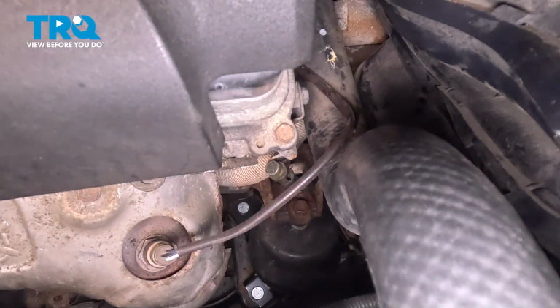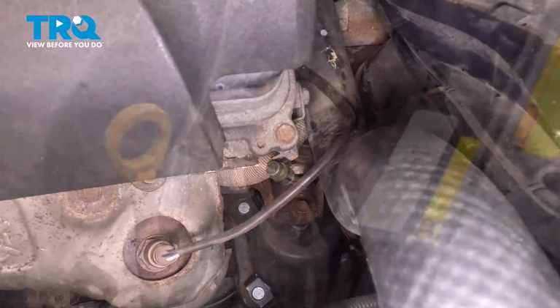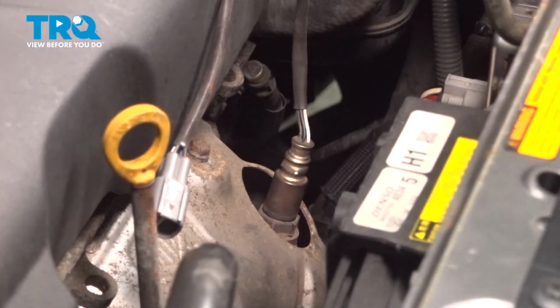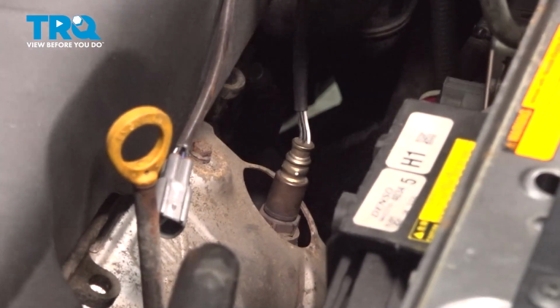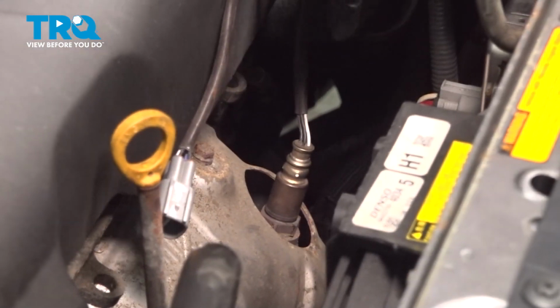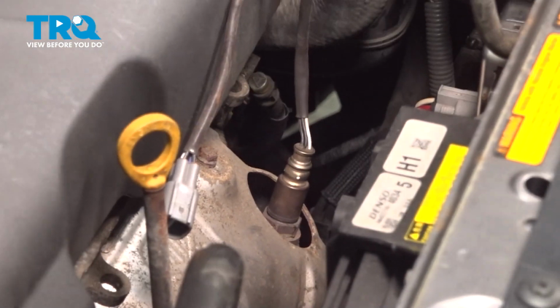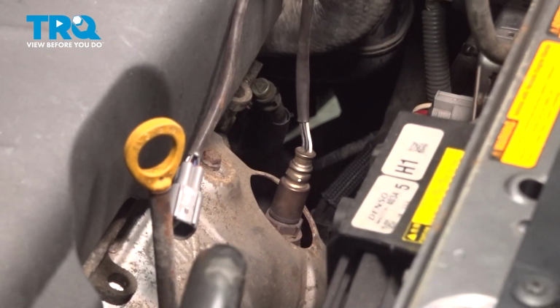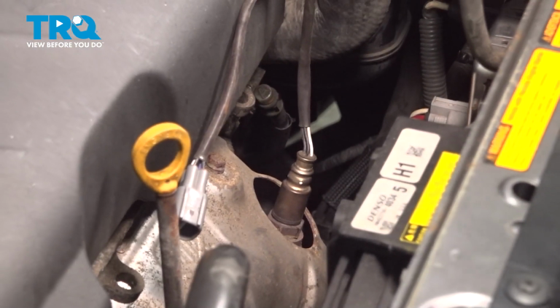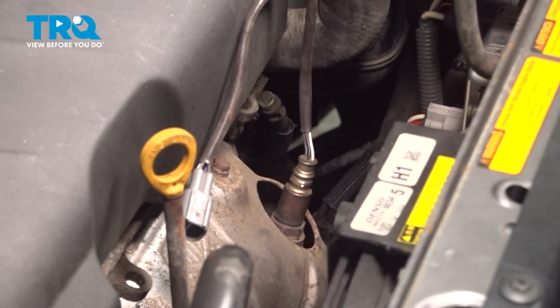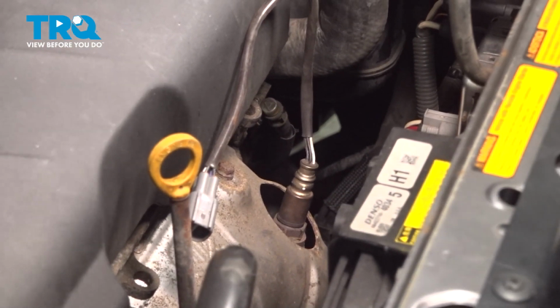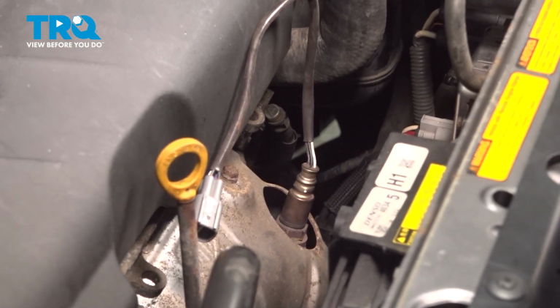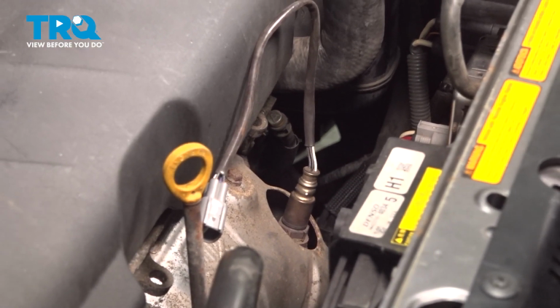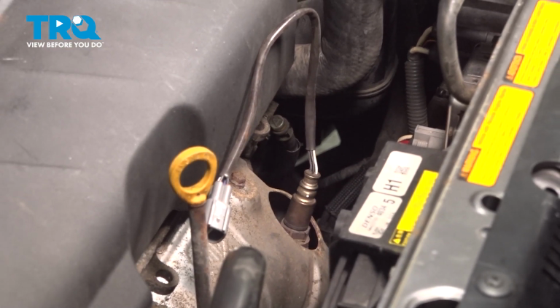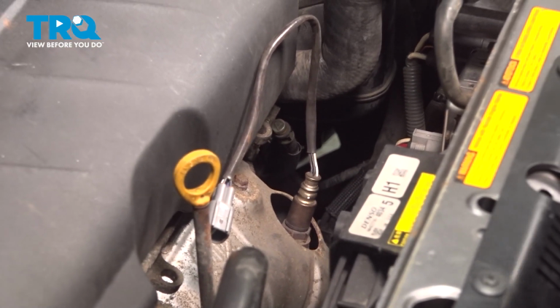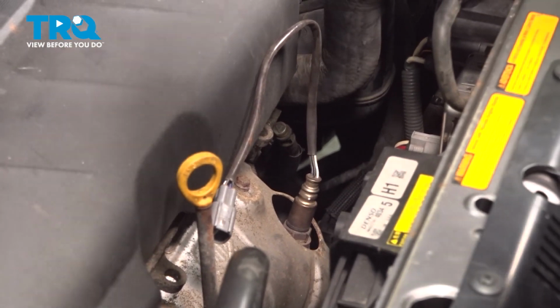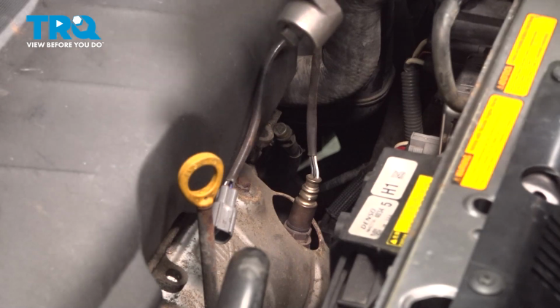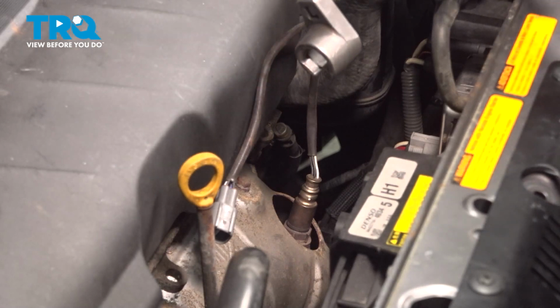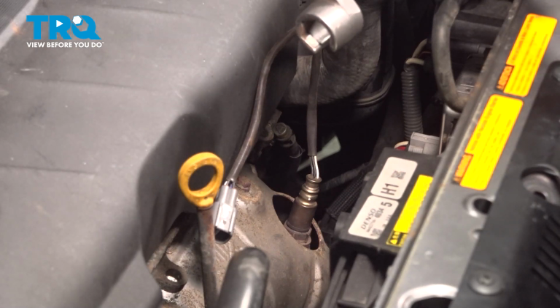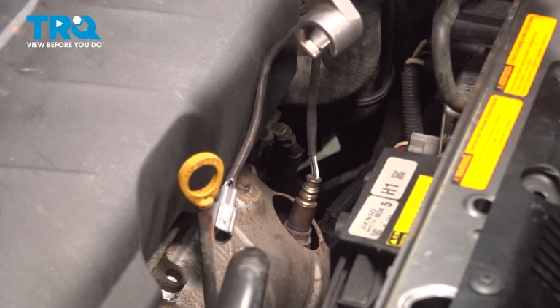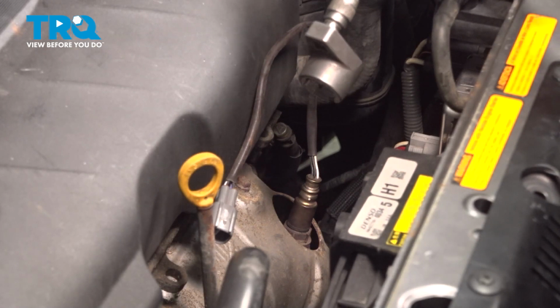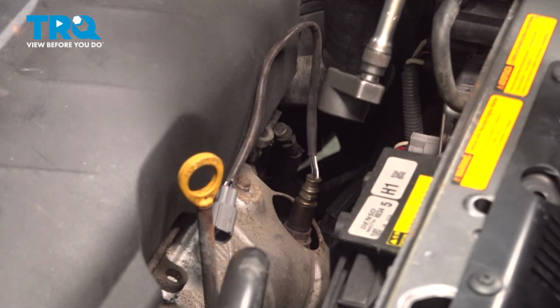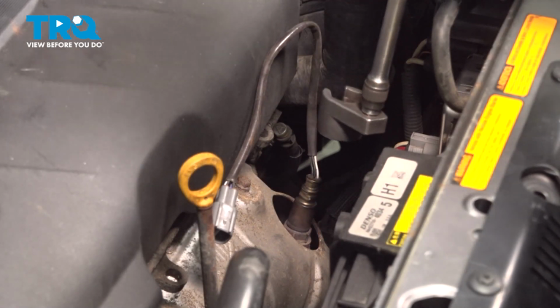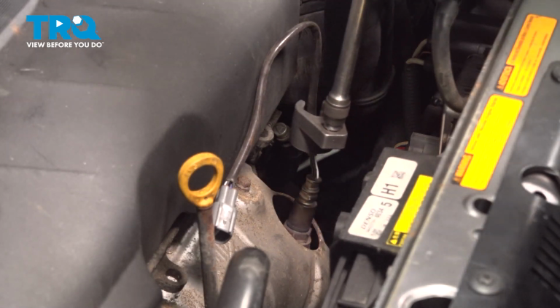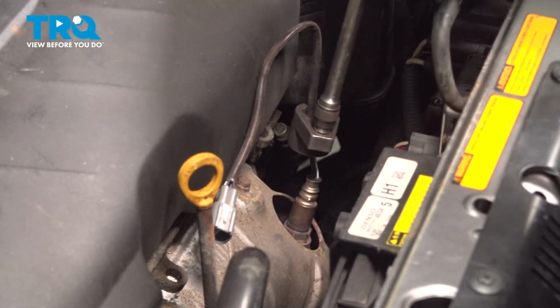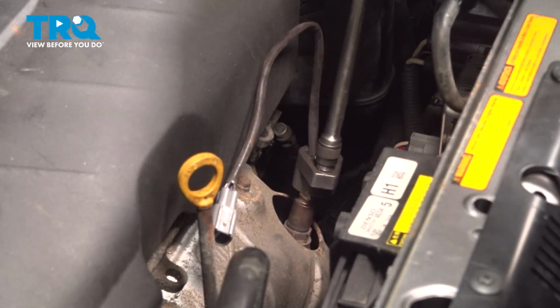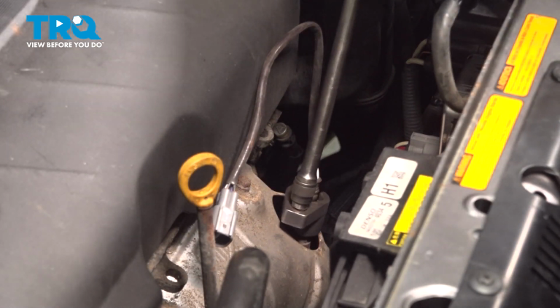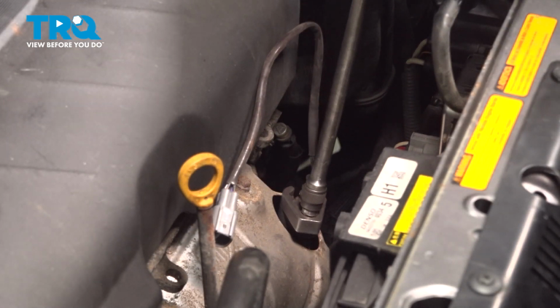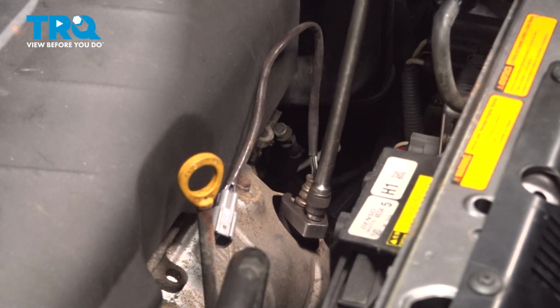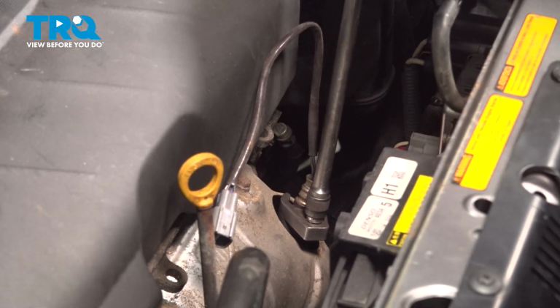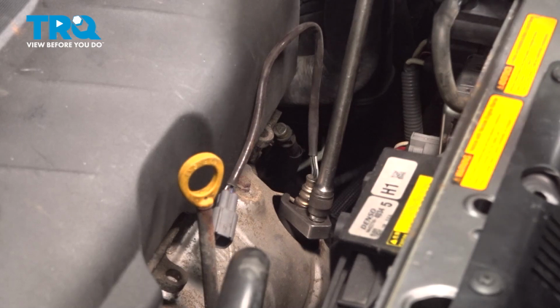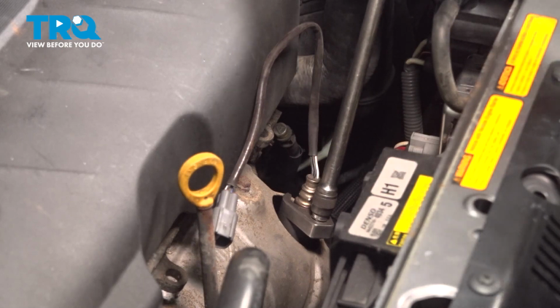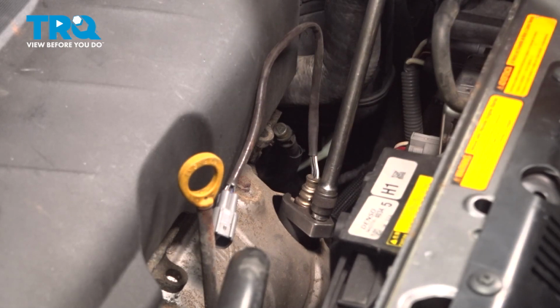Let's gain focus down on the exhaust manifold so we can start removing that Bank 2 upstream O2 sensor. To remove the O2 sensor, we'll be using an O2 sensor socket. Make our way right down onto that and turn this counterclockwise.